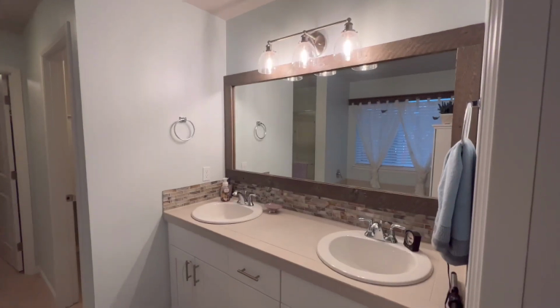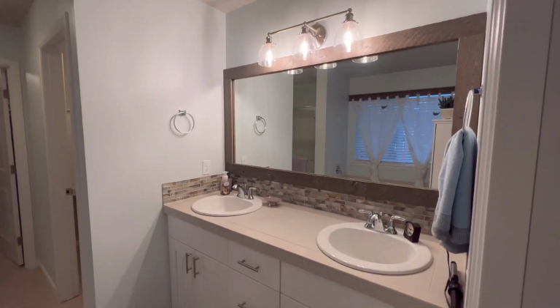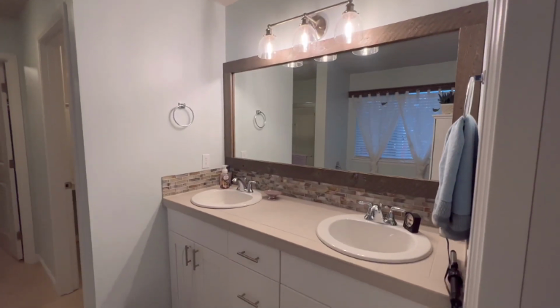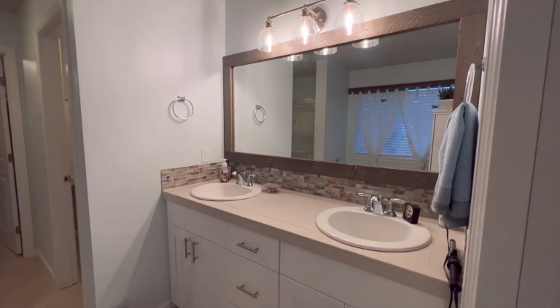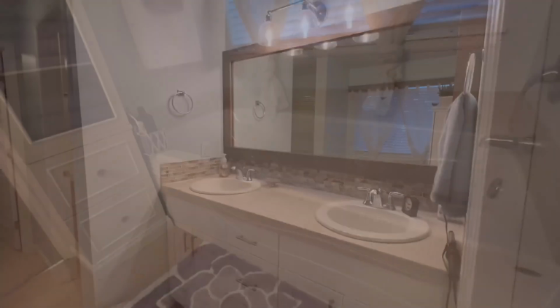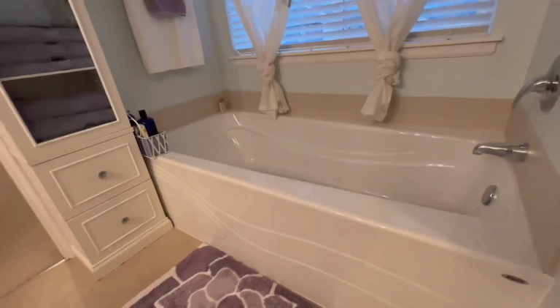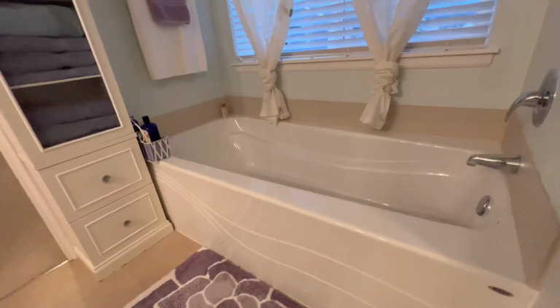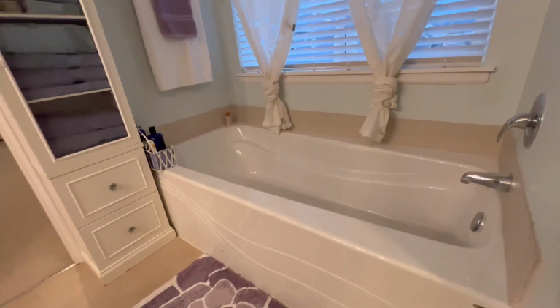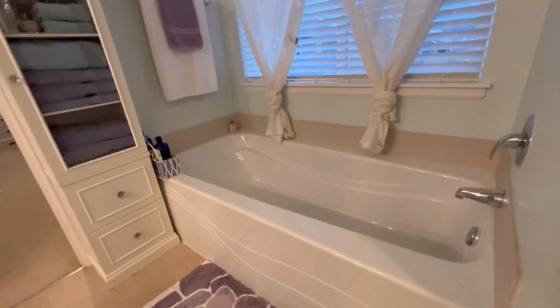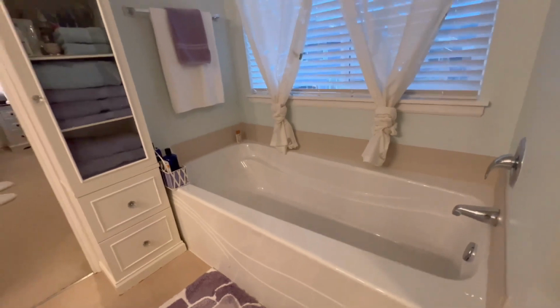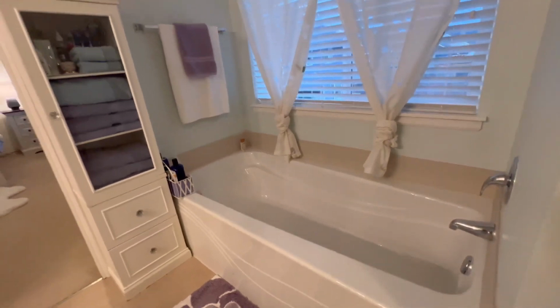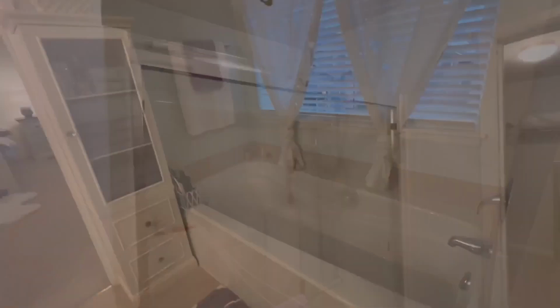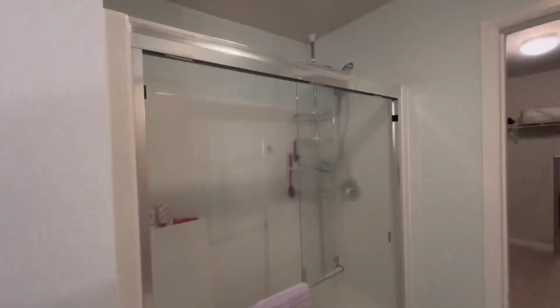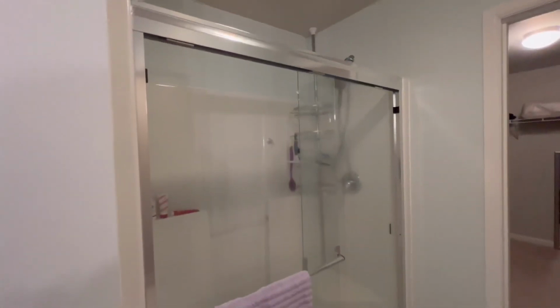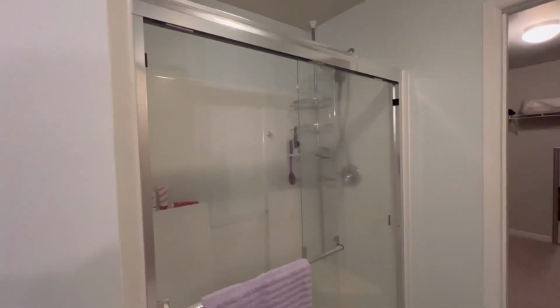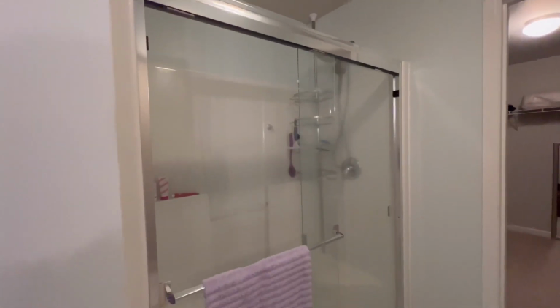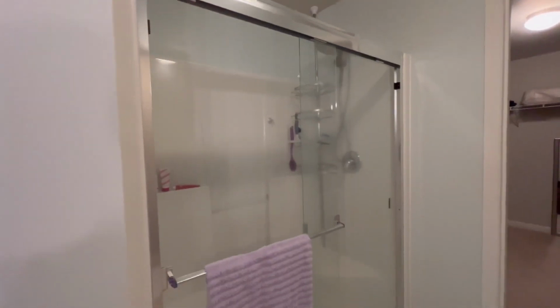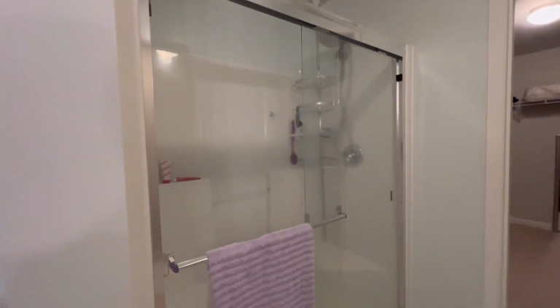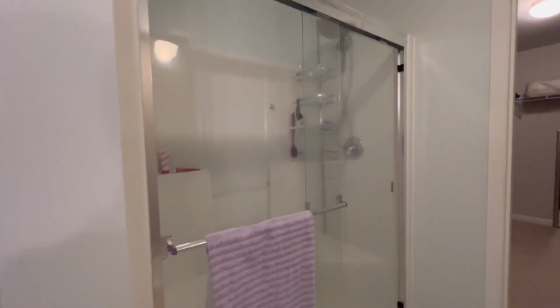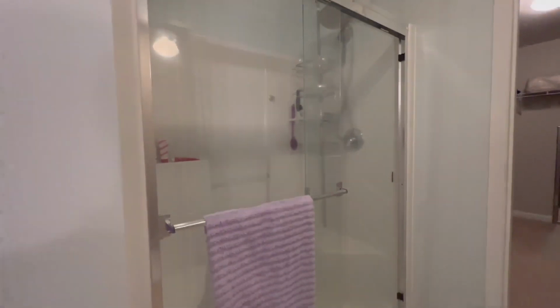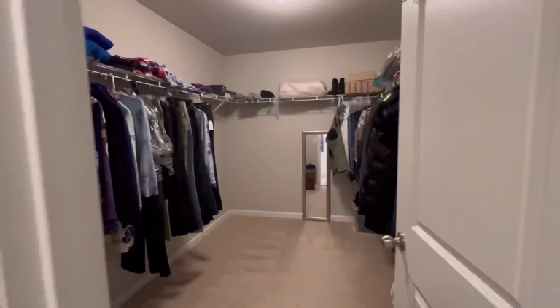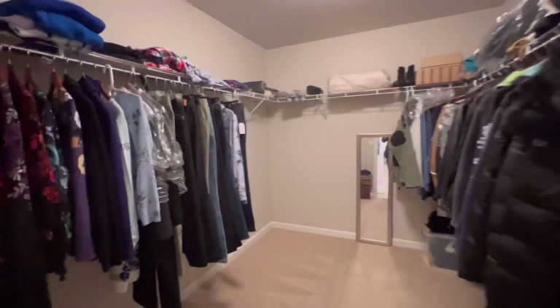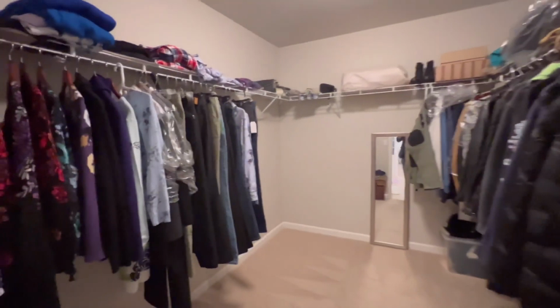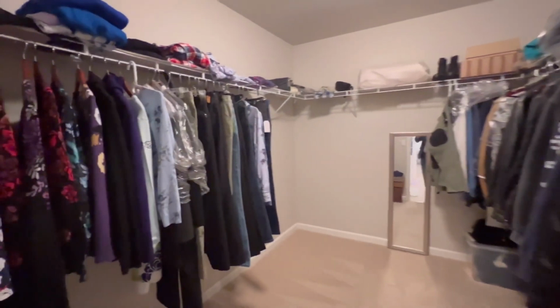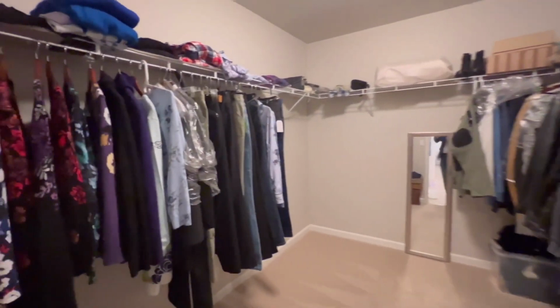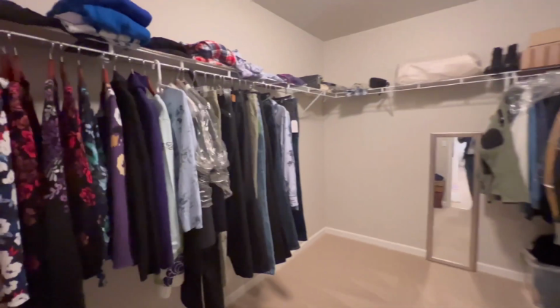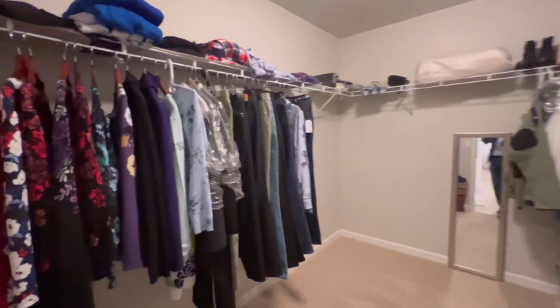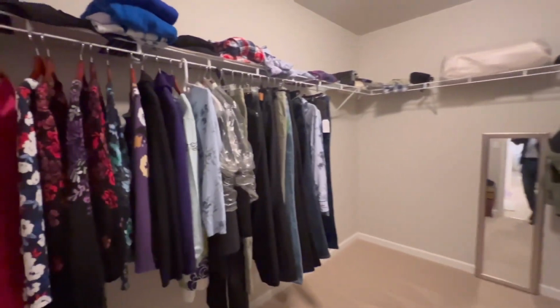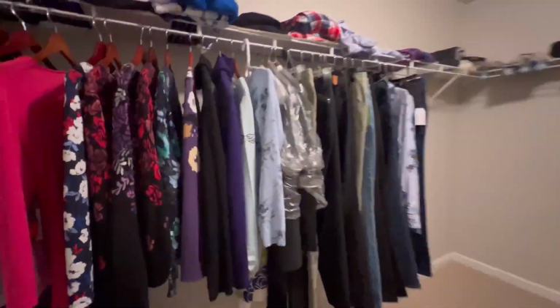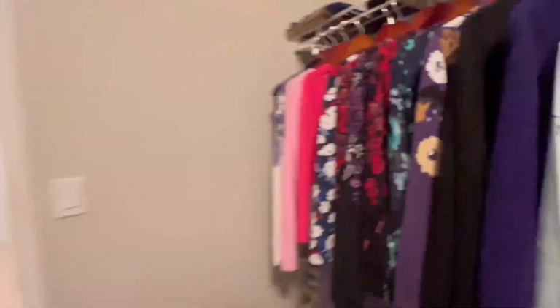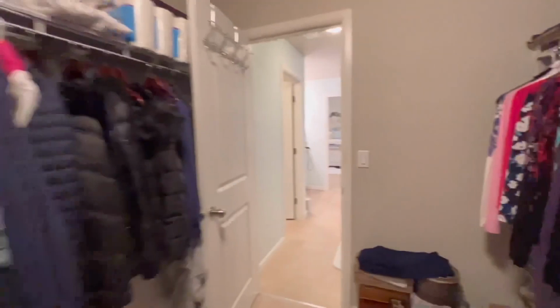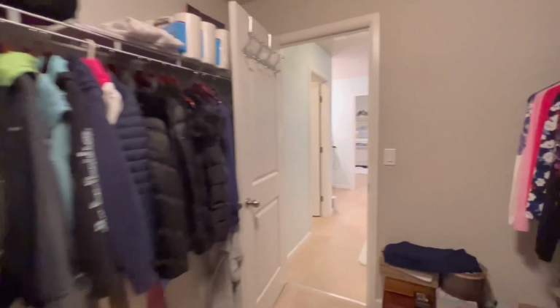You'll be able to put your mind at ease knowing that this home comes wired and ready for a gas generator, so you'll be ready to weather any storm that comes your way.